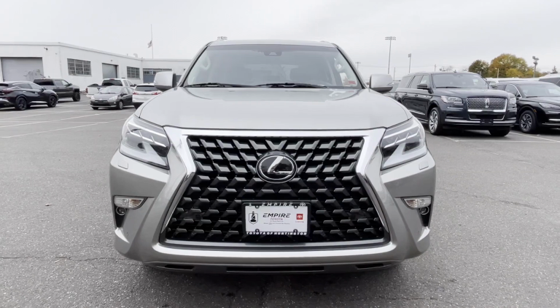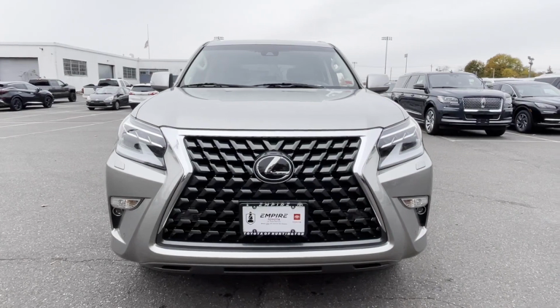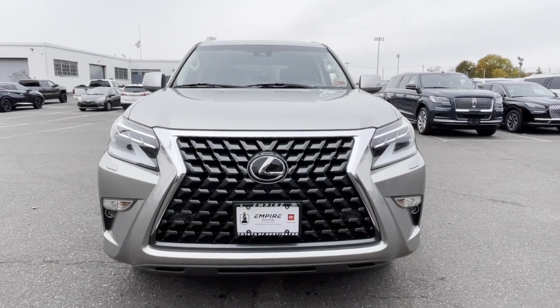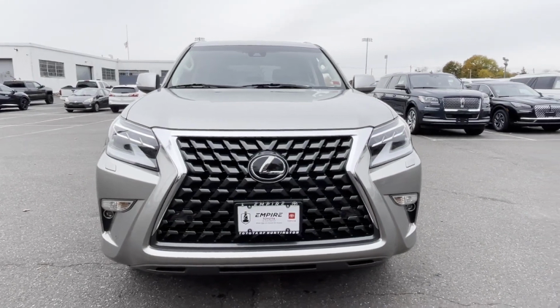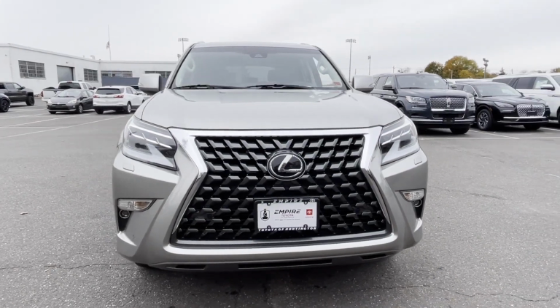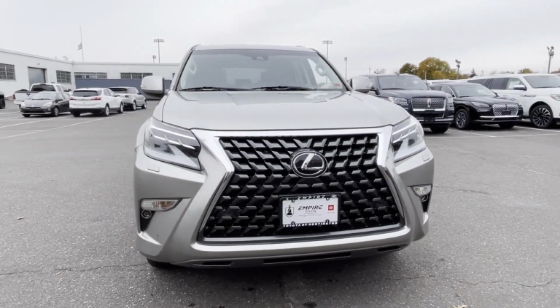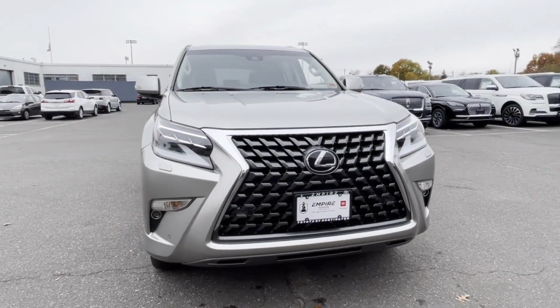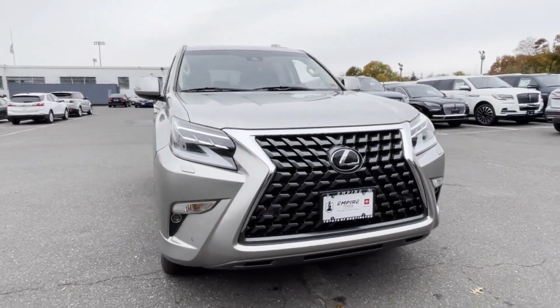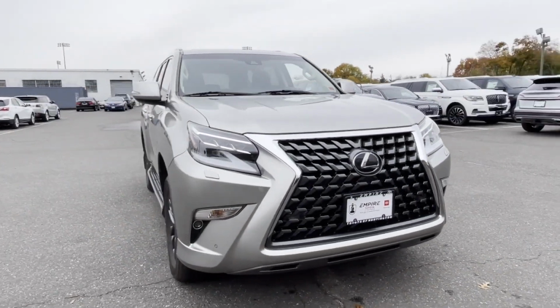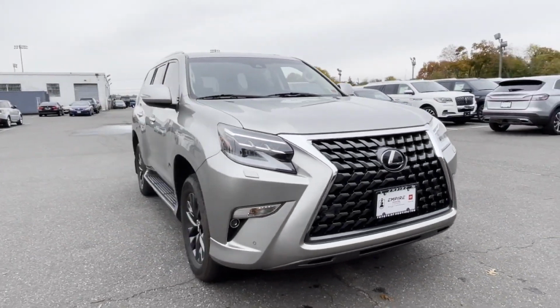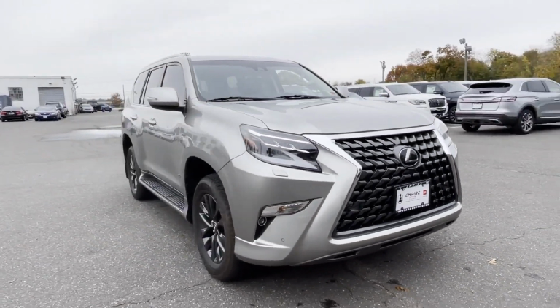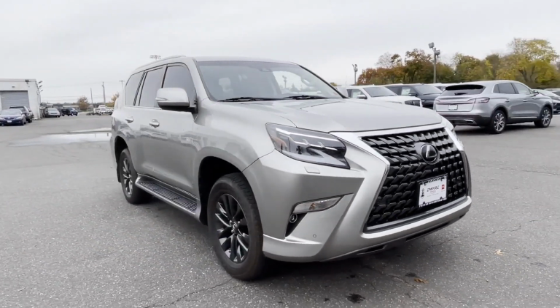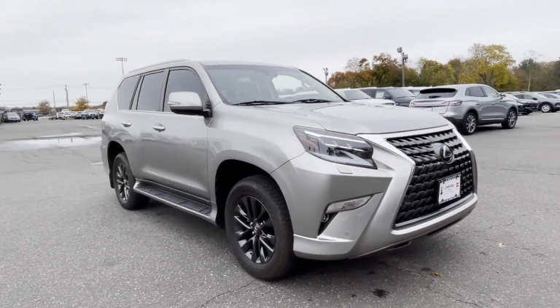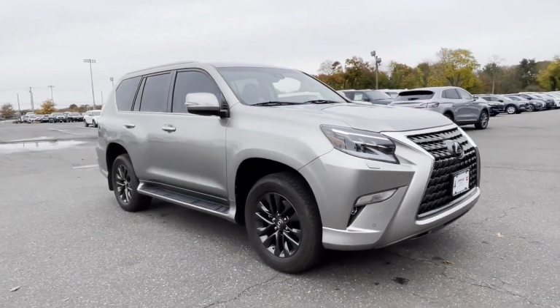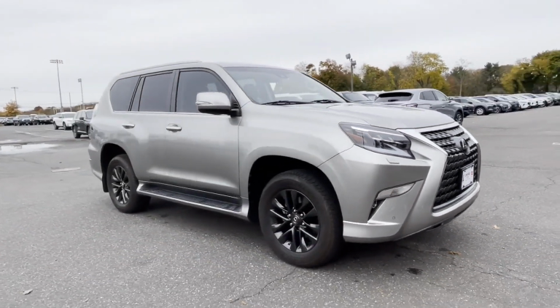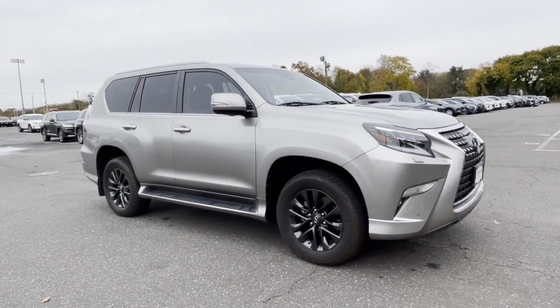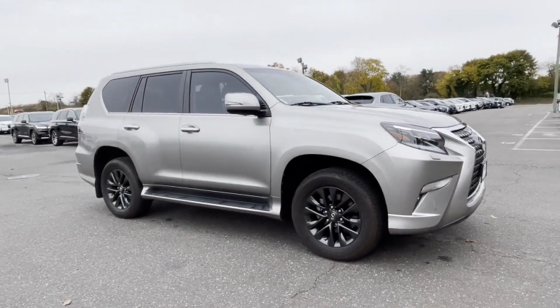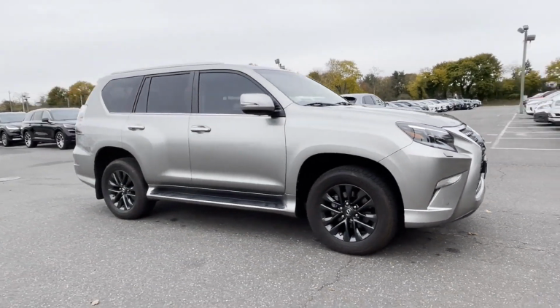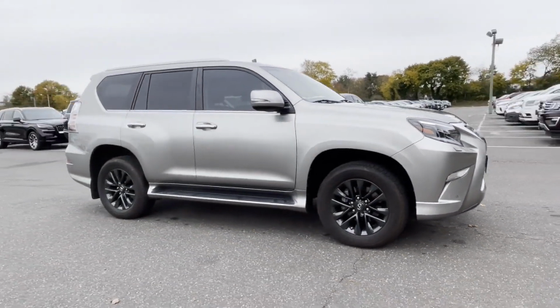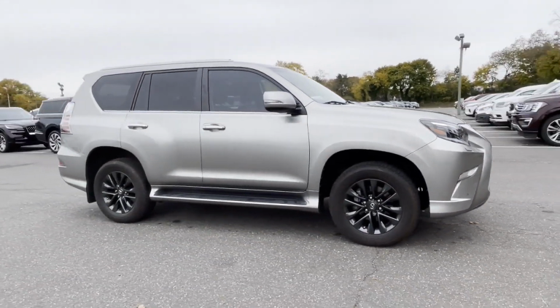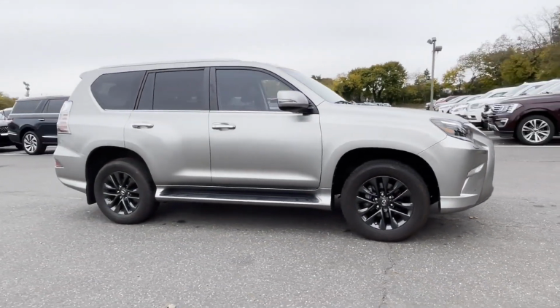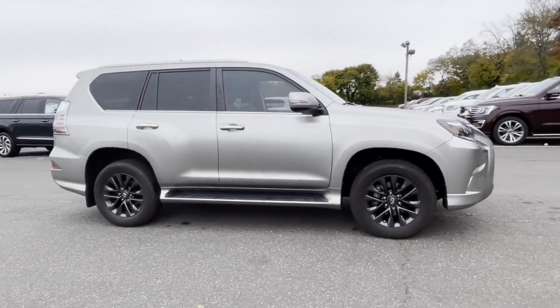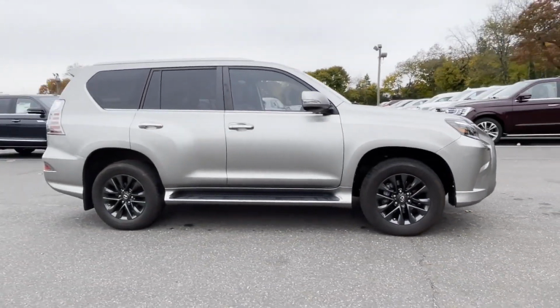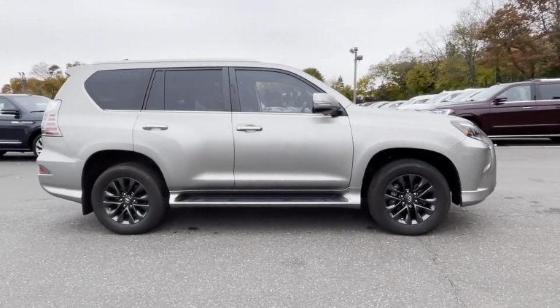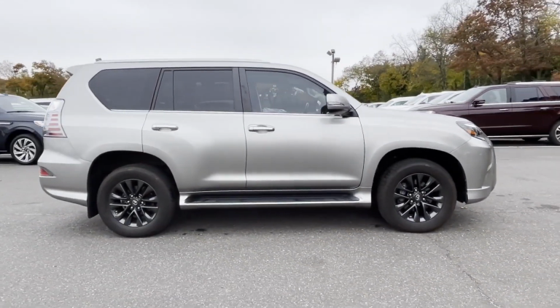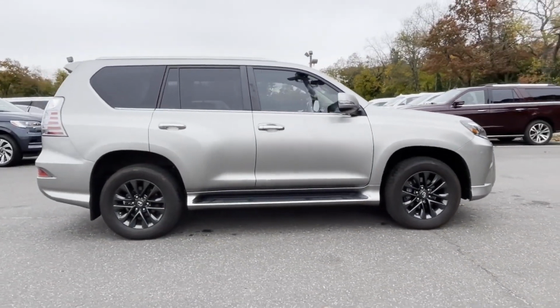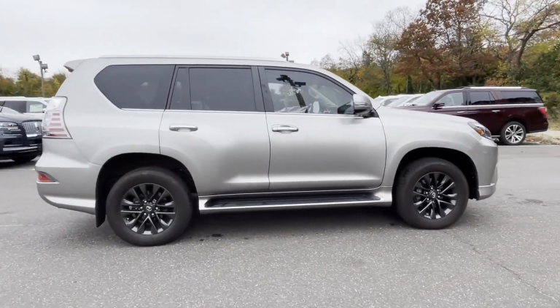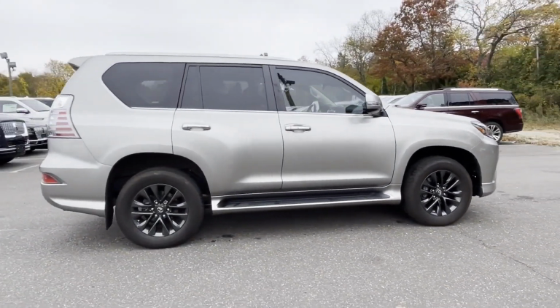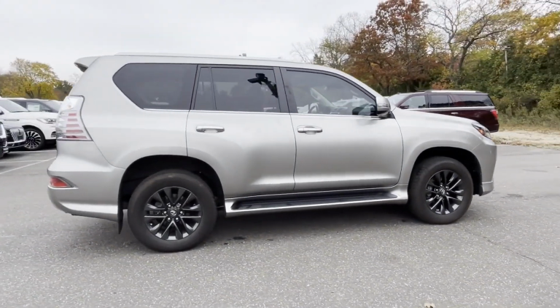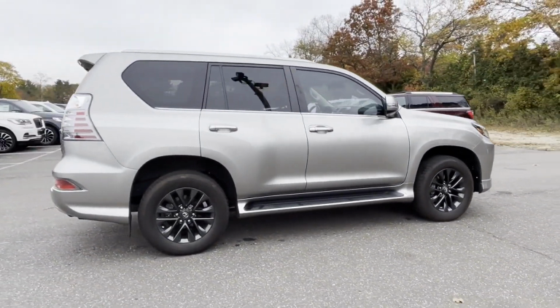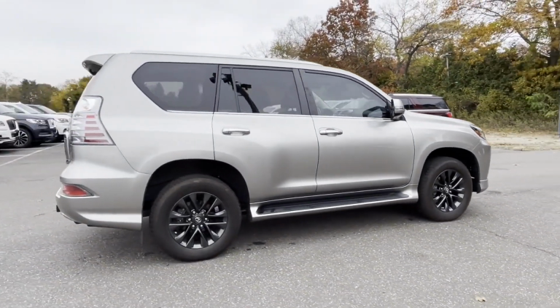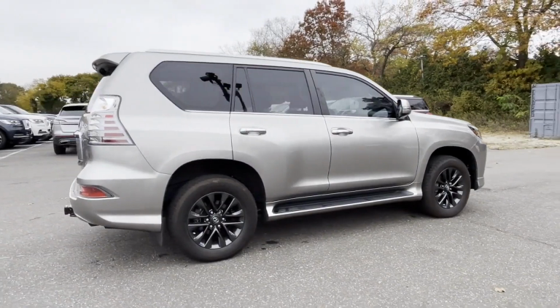2021 Lexus GX. With less than 23,000 miles on the odometer, this SUV offers space as well as power and performance.